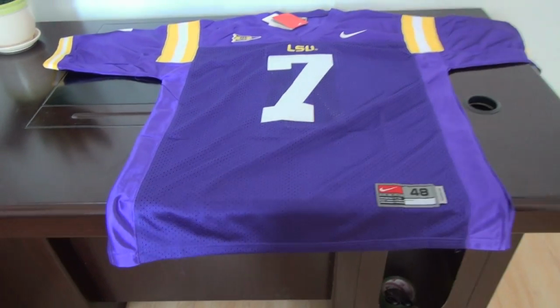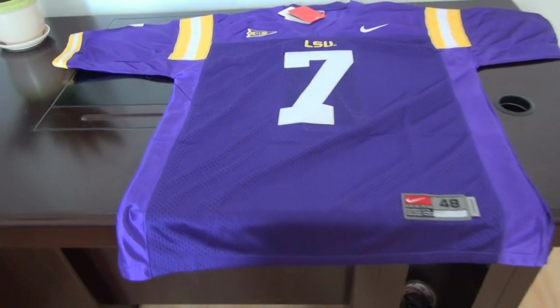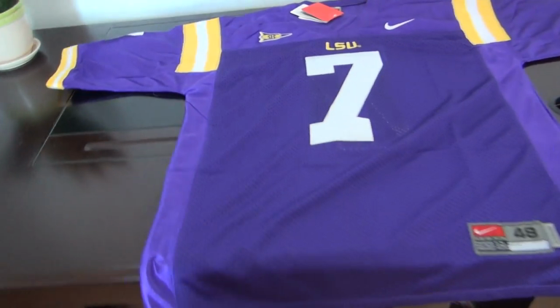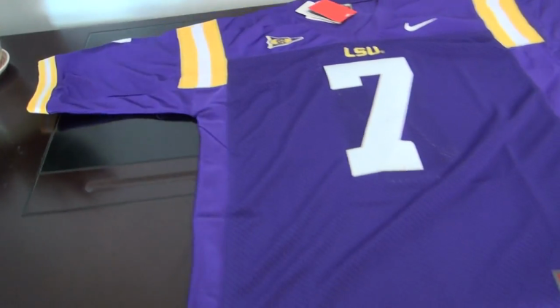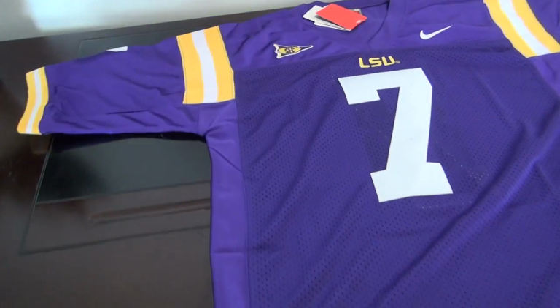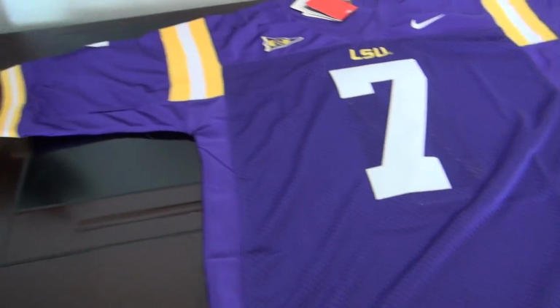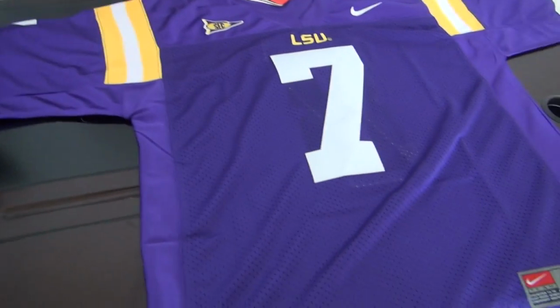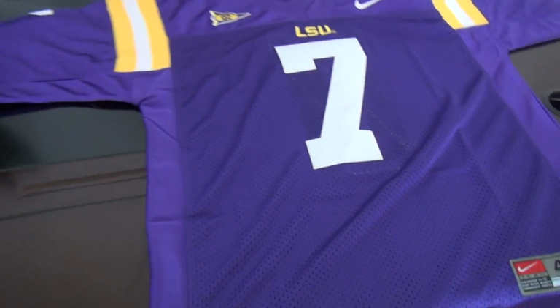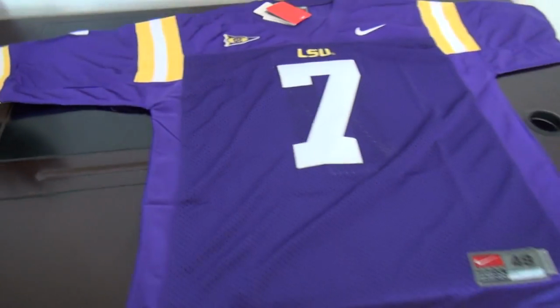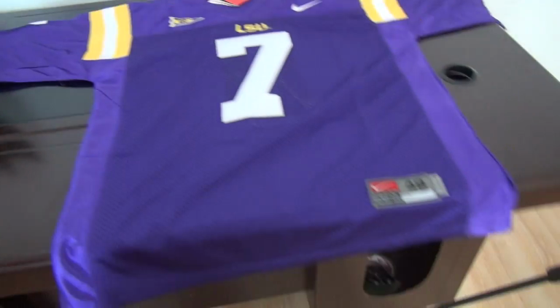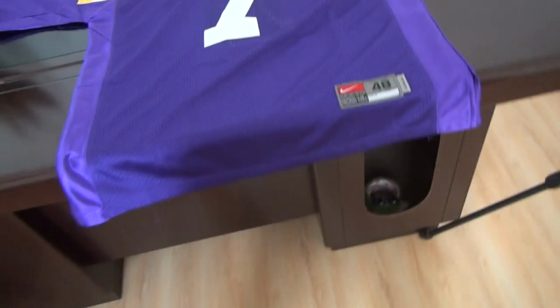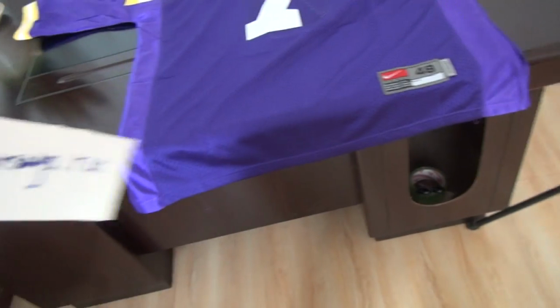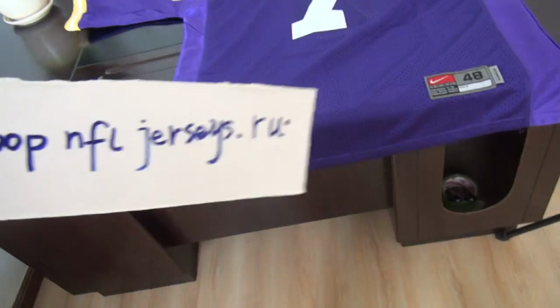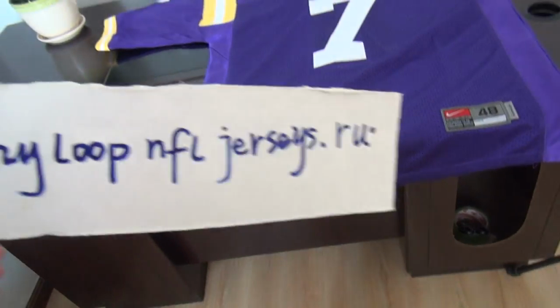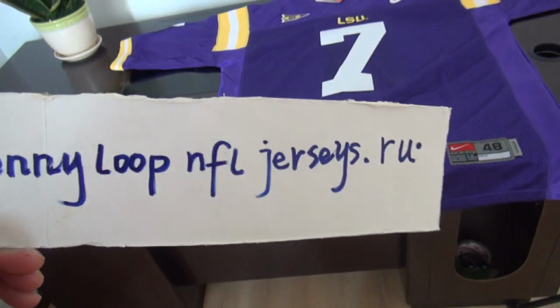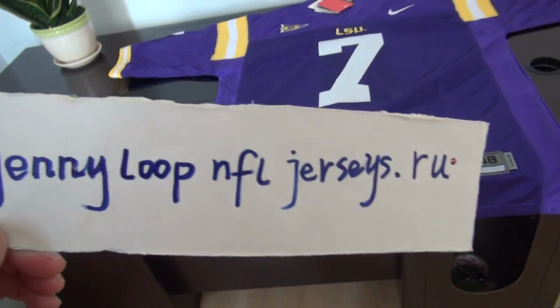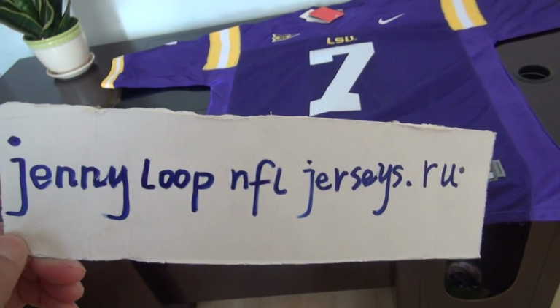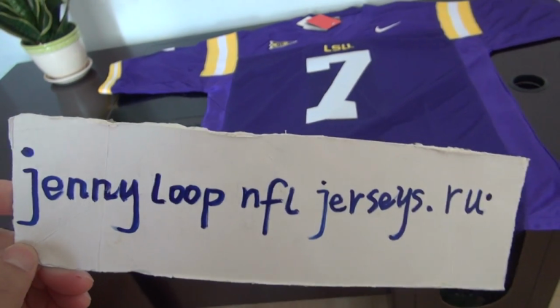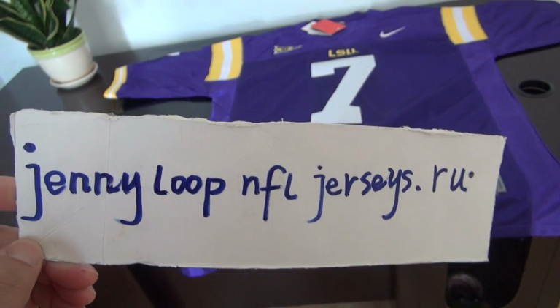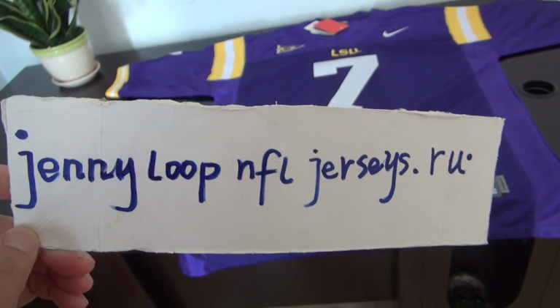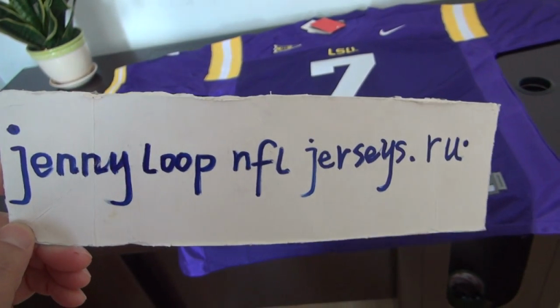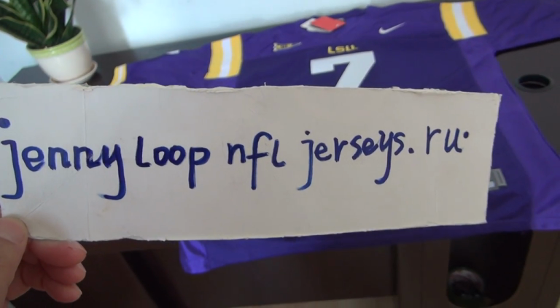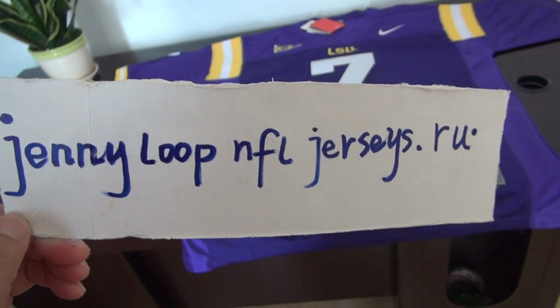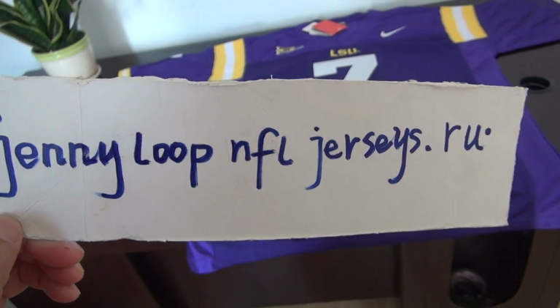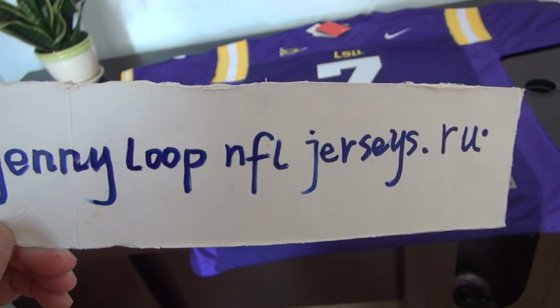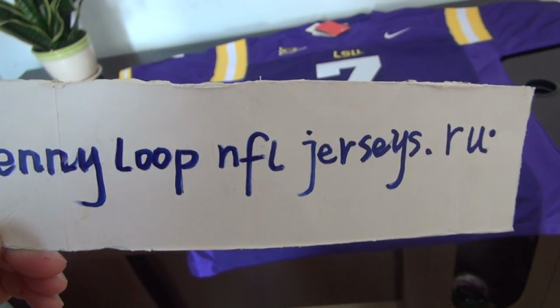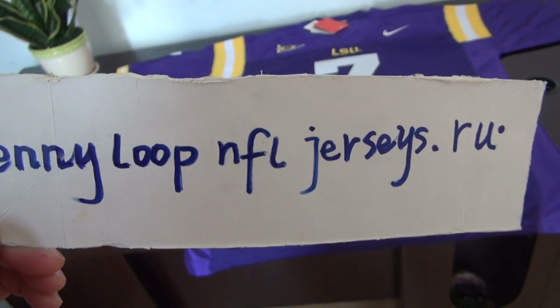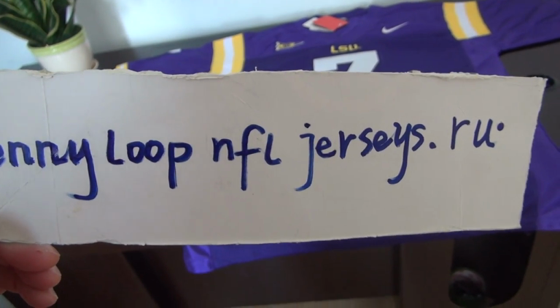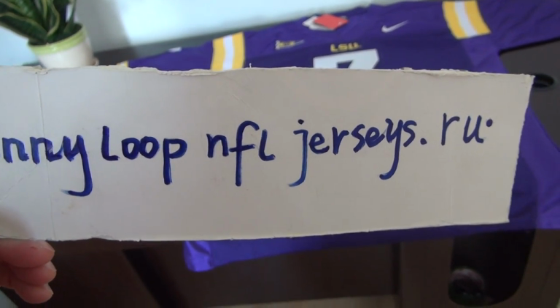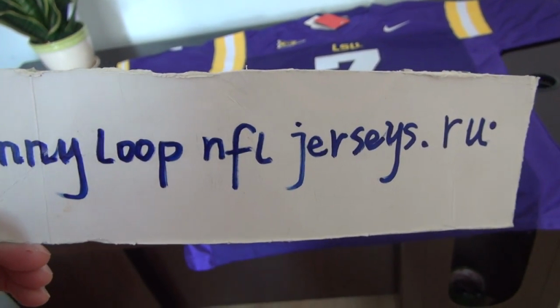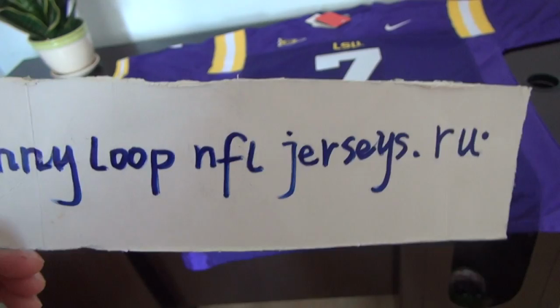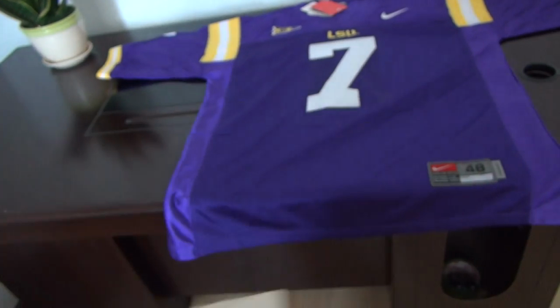Good afternoon YouTube. This is Sandy. My website here. Remember it: Jenny loop and effort Josephs.ru.